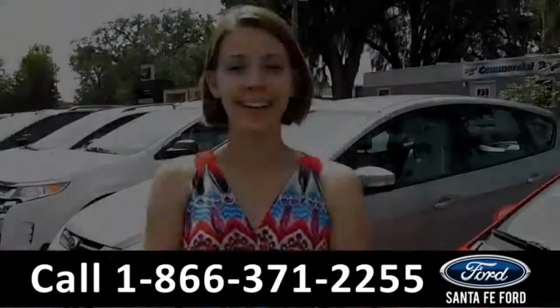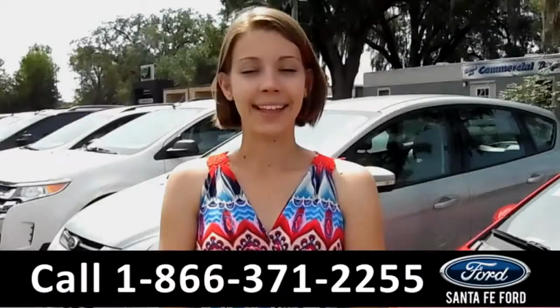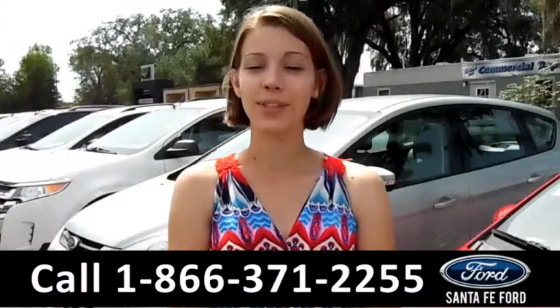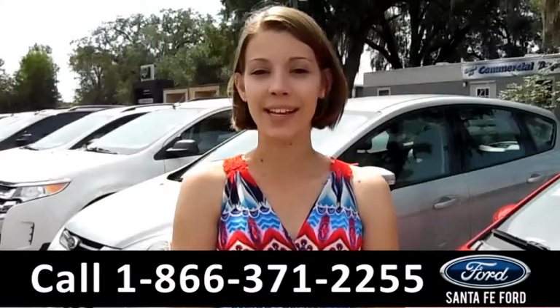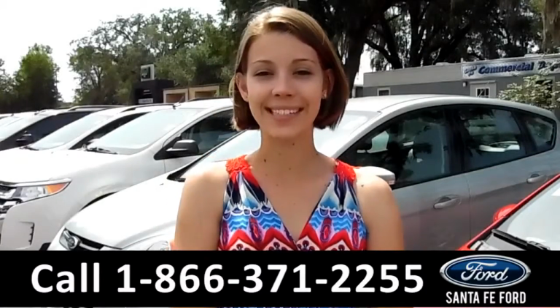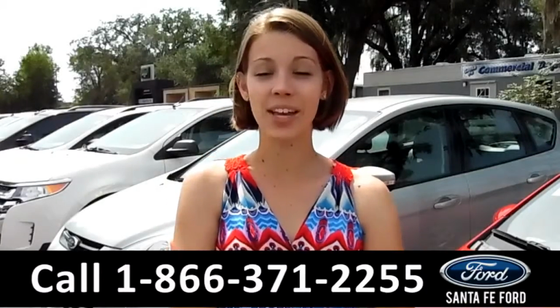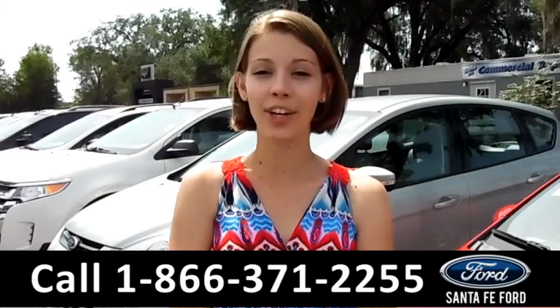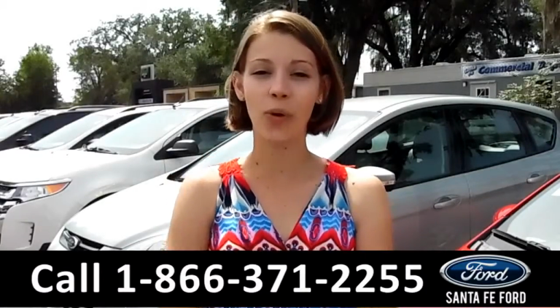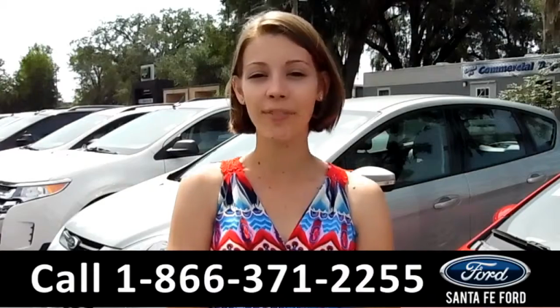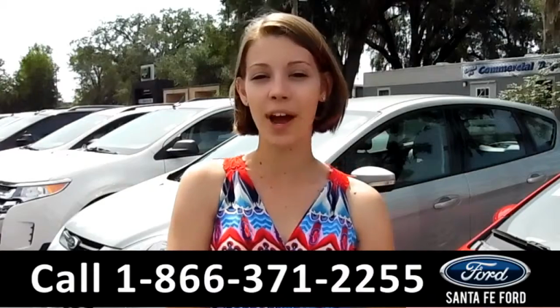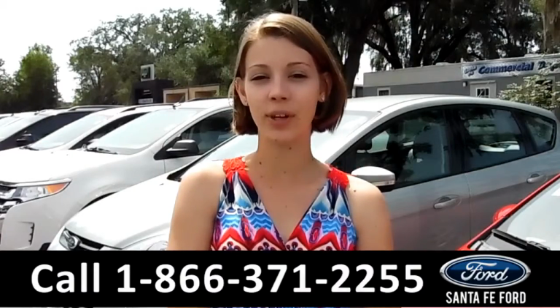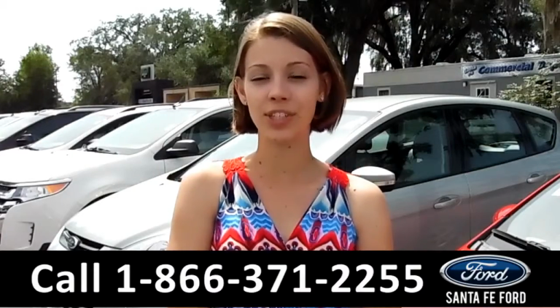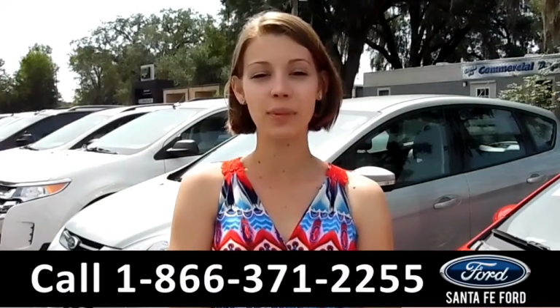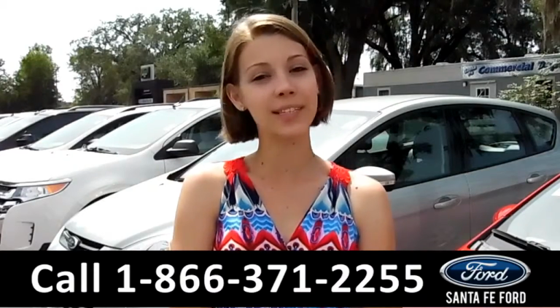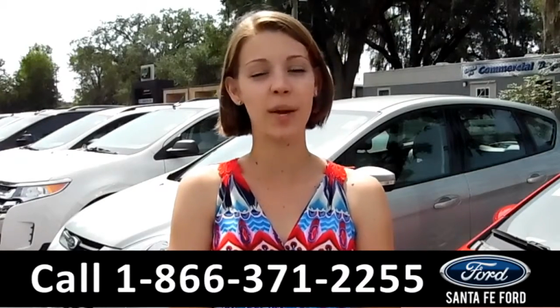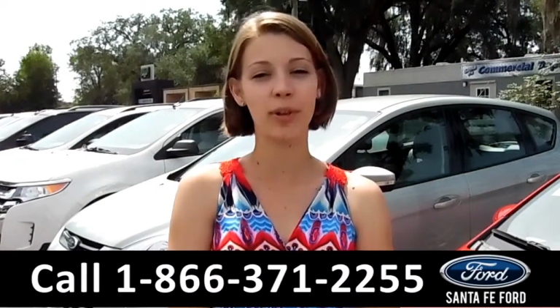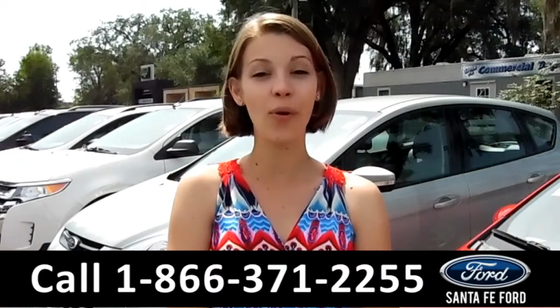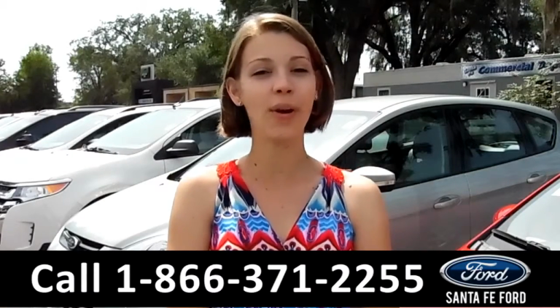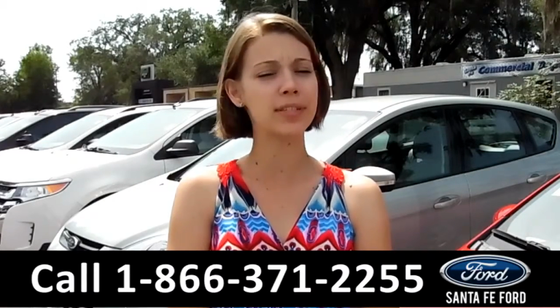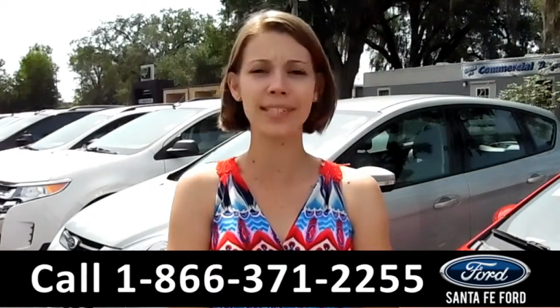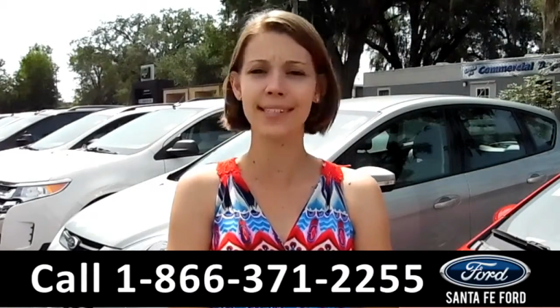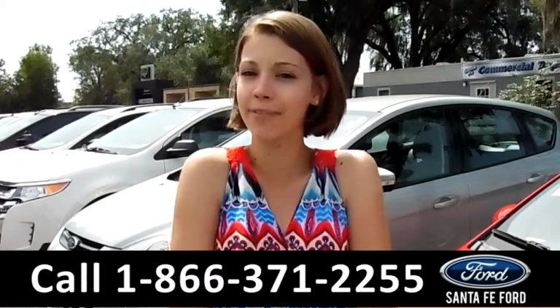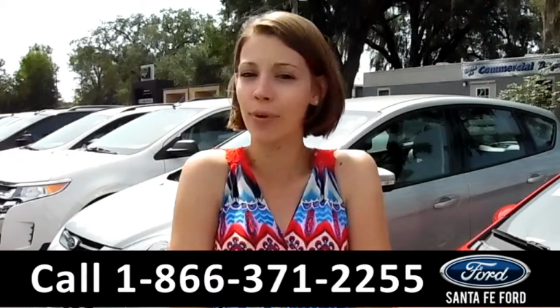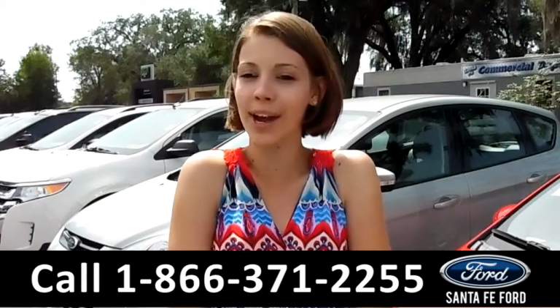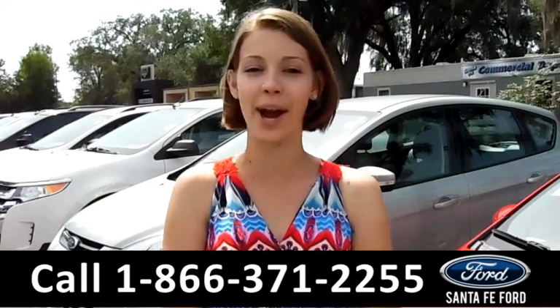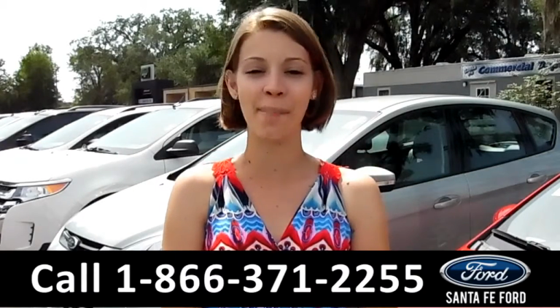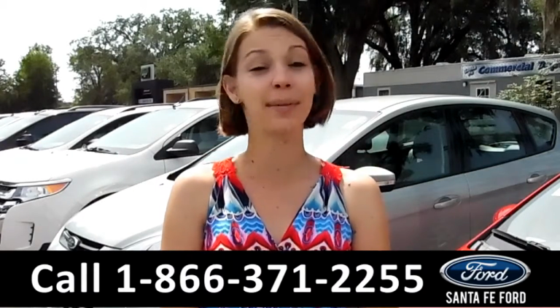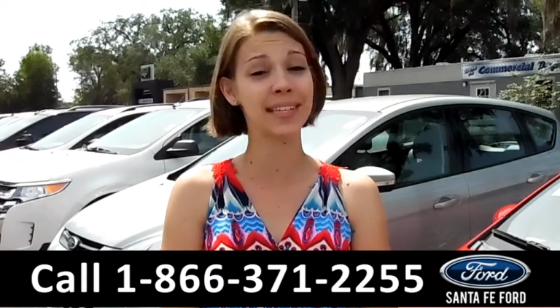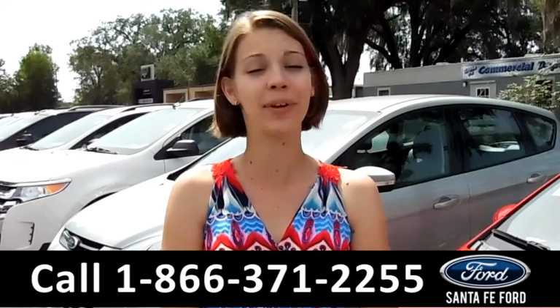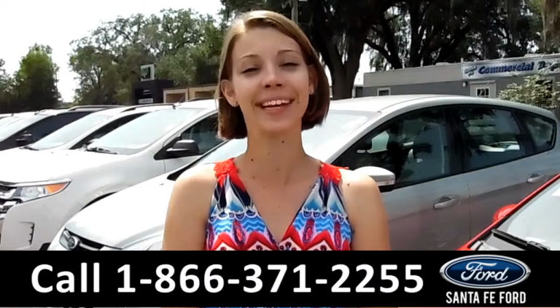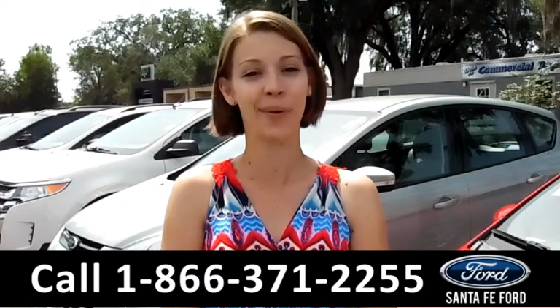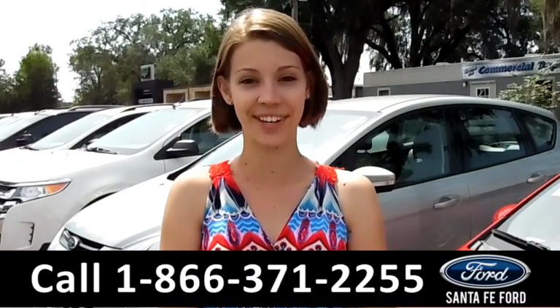That was the 2006 Honda Accord. If you have any questions, please call the number below or give us a visit at SantaFeFord.com. My name is Sable — thanks for watching.